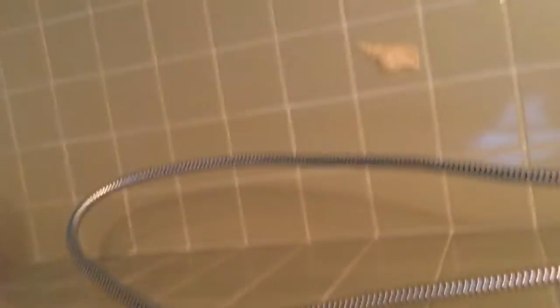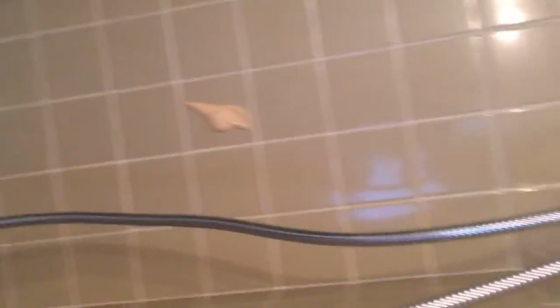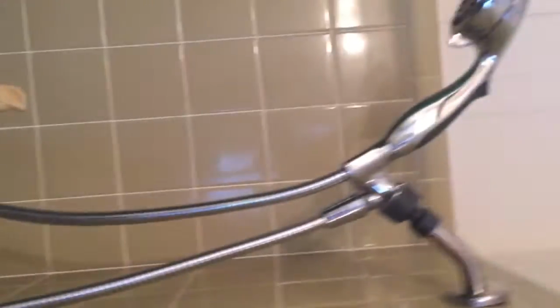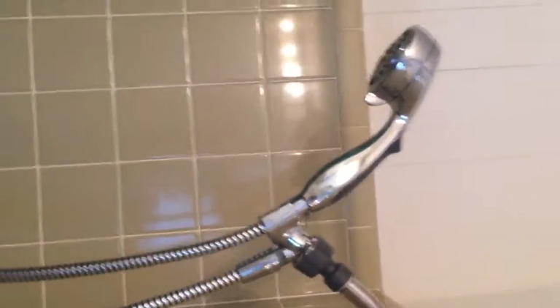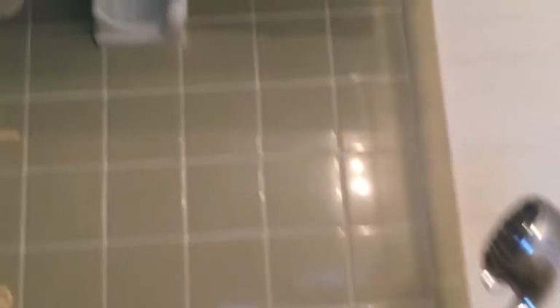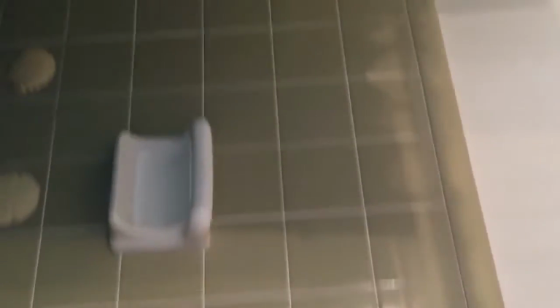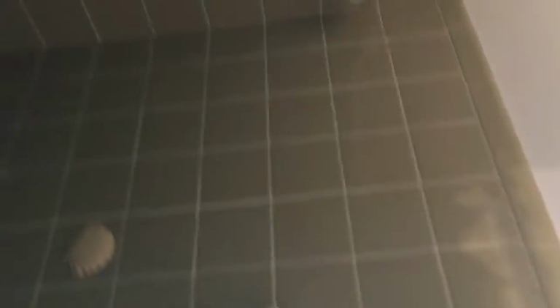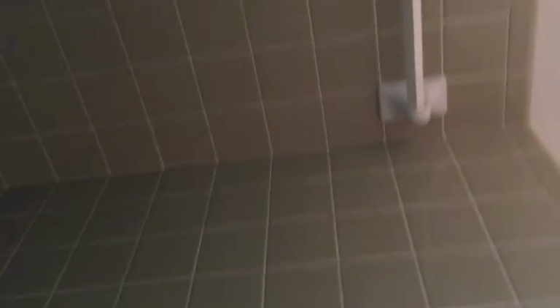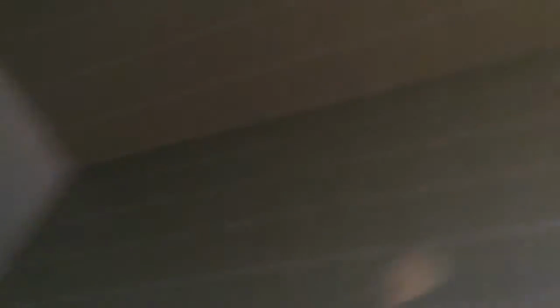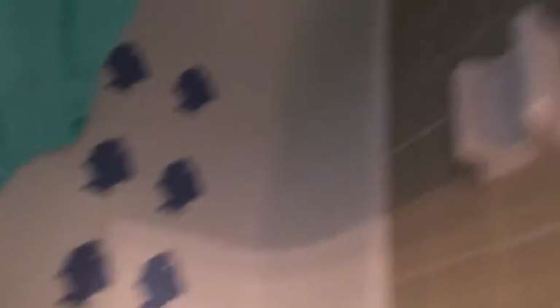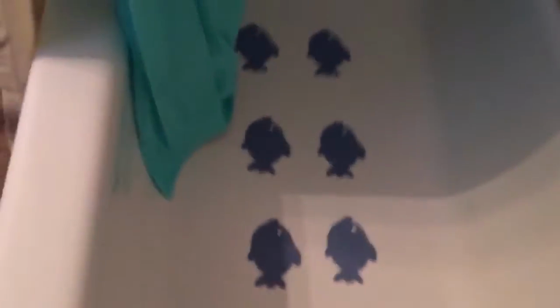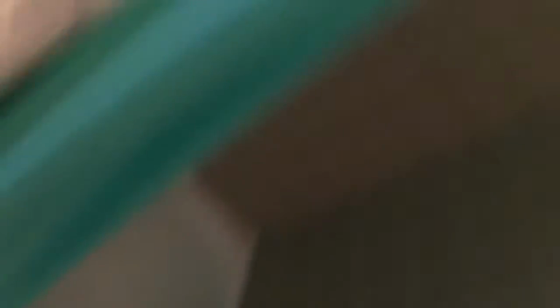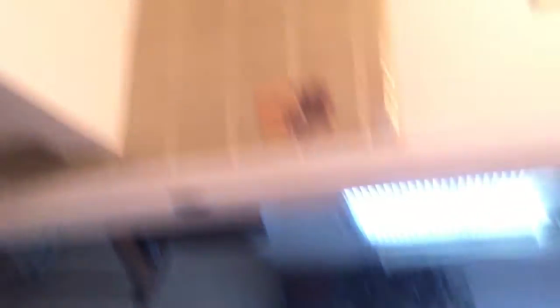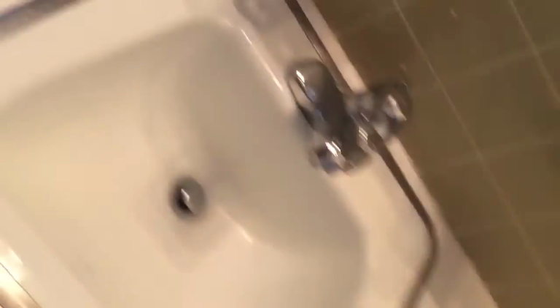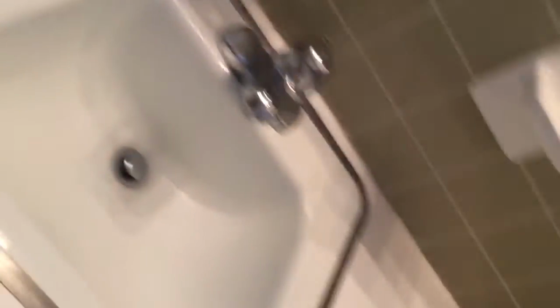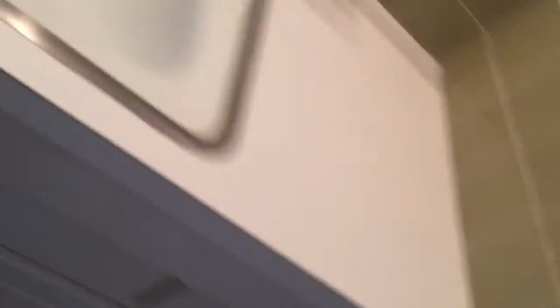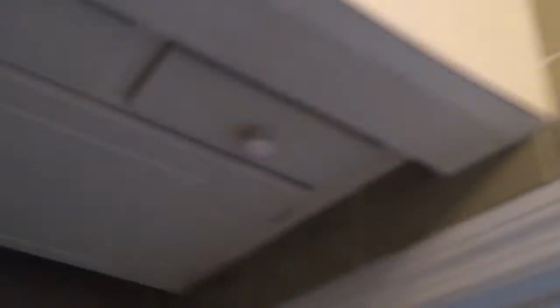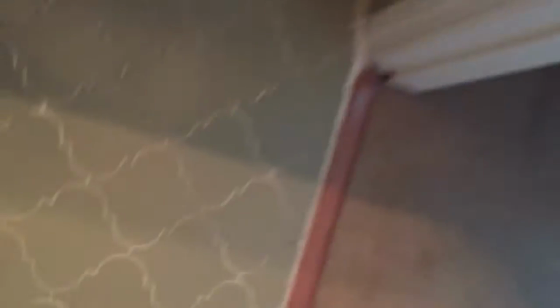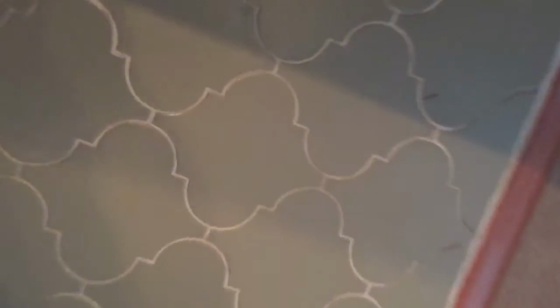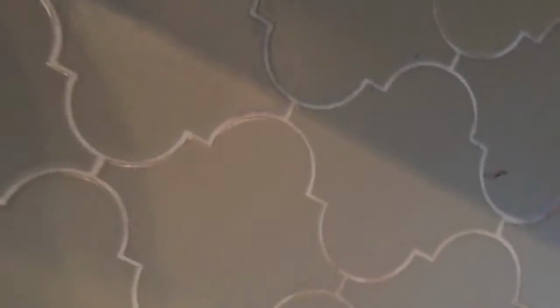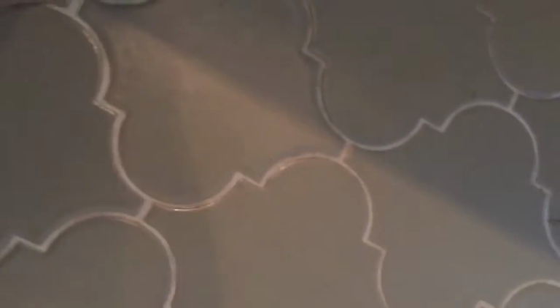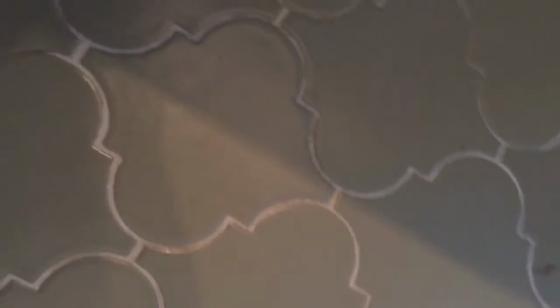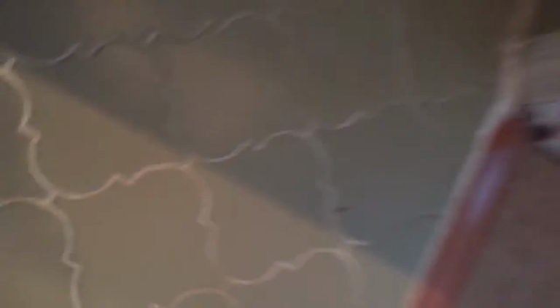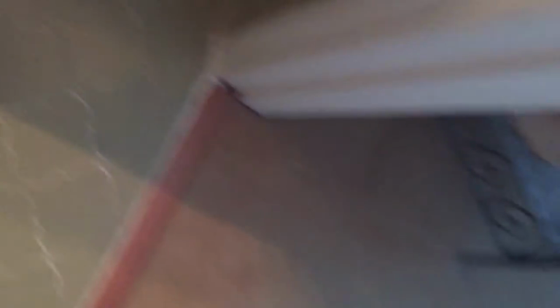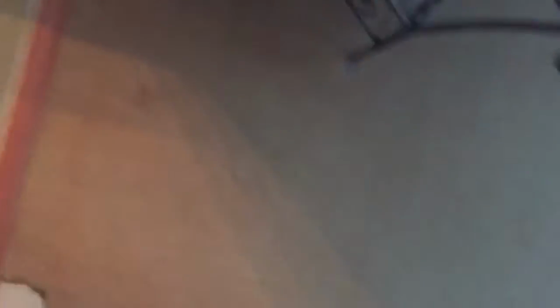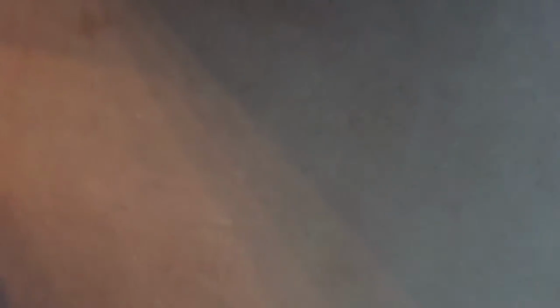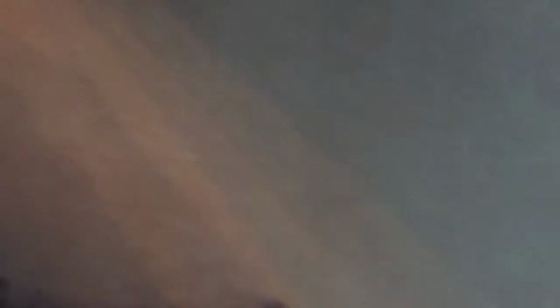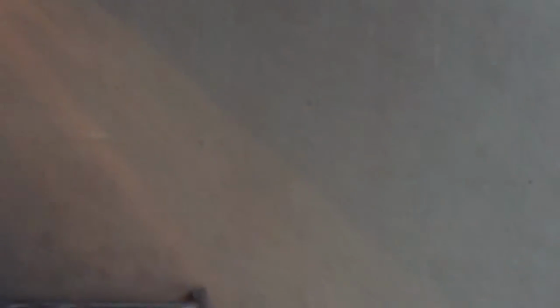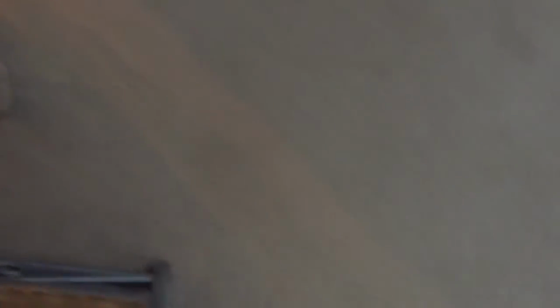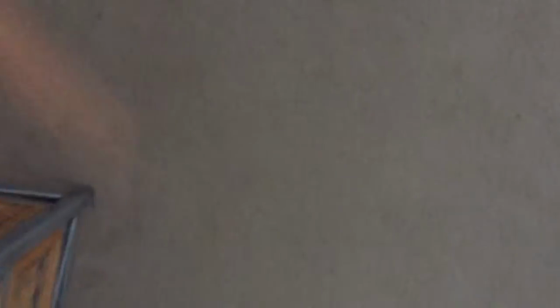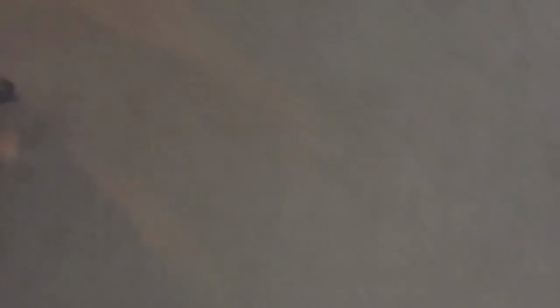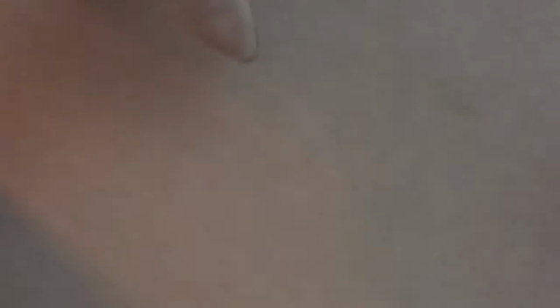Tub, shower, ceramic, porcelain tub, porcelain sink. I believe the floor is vinyl and there's carpeting on the bedroom floor.